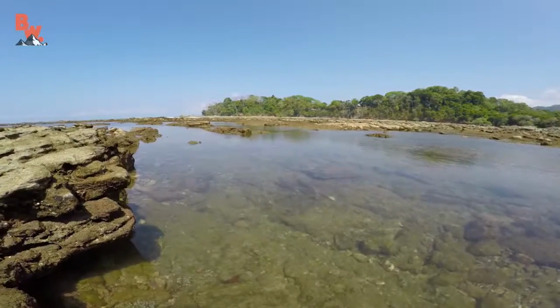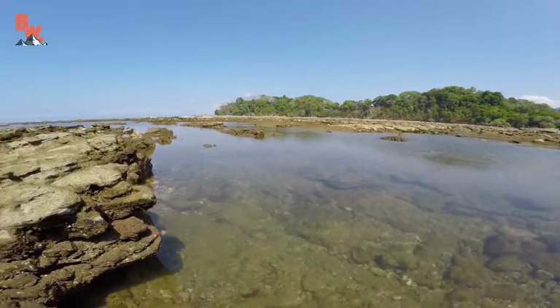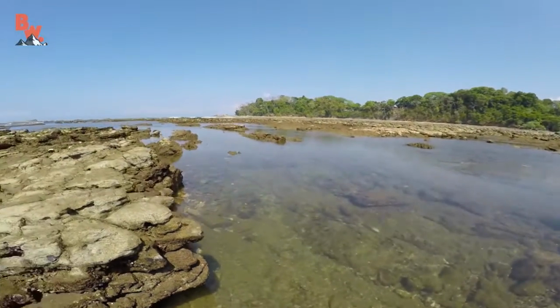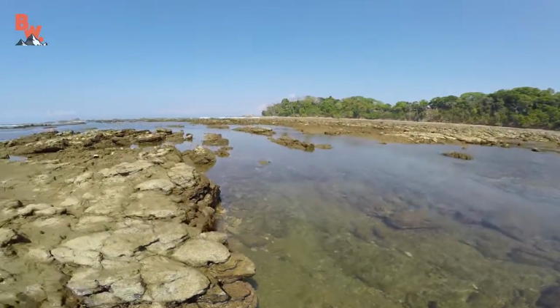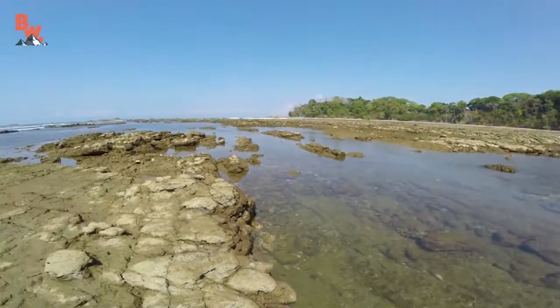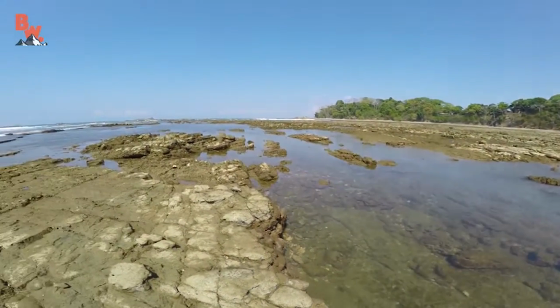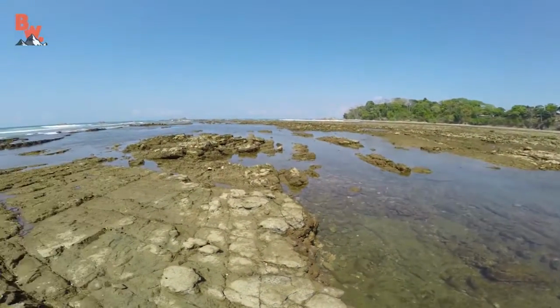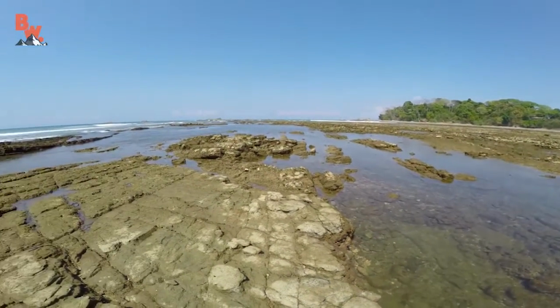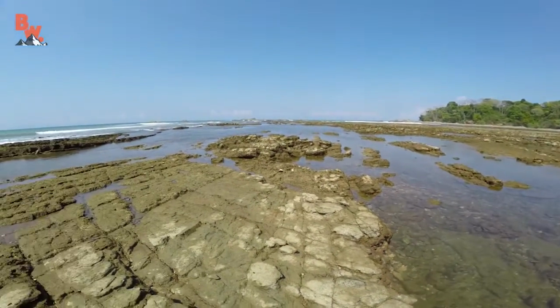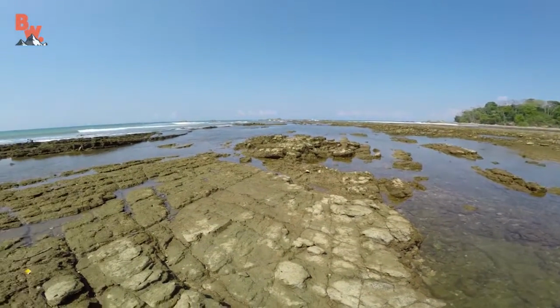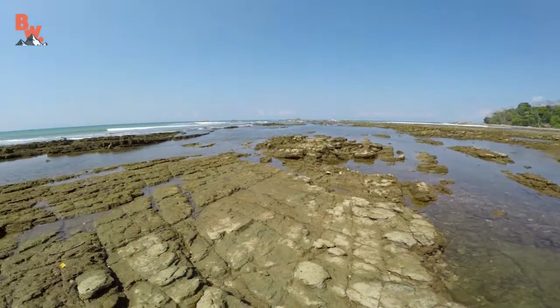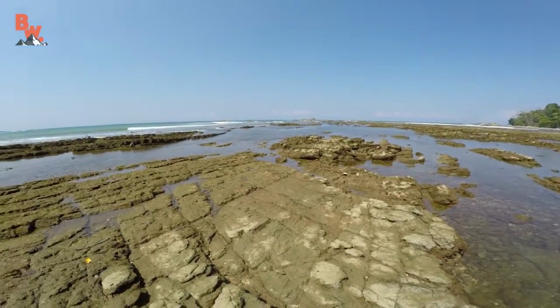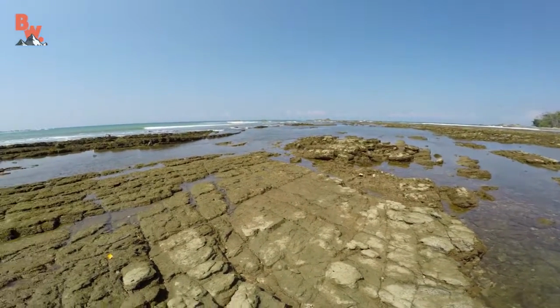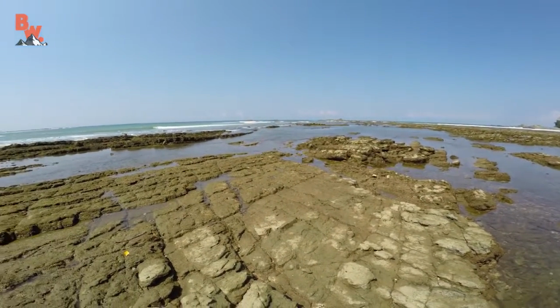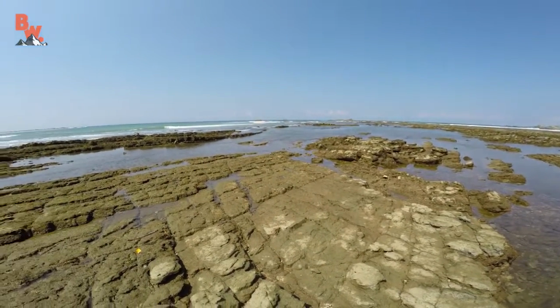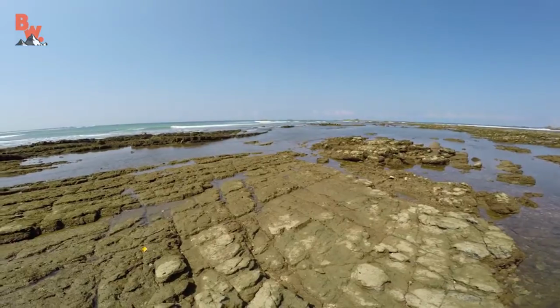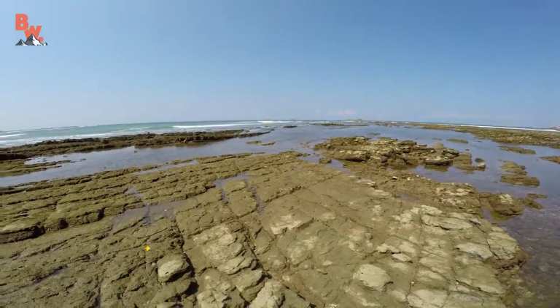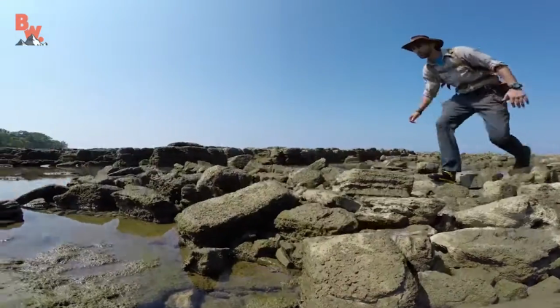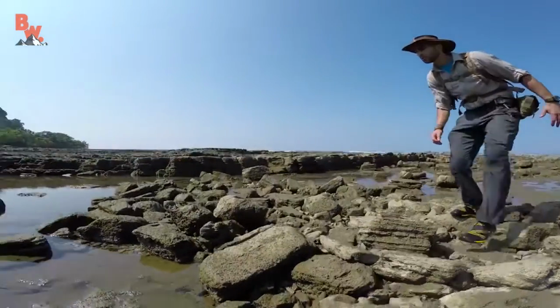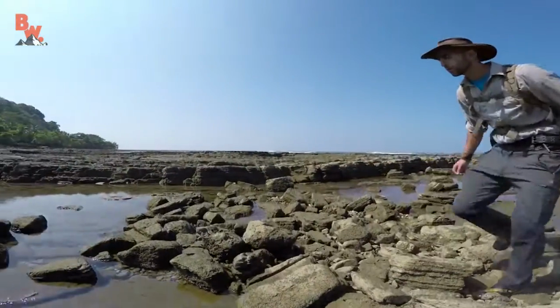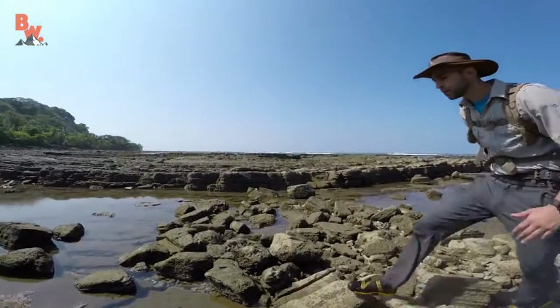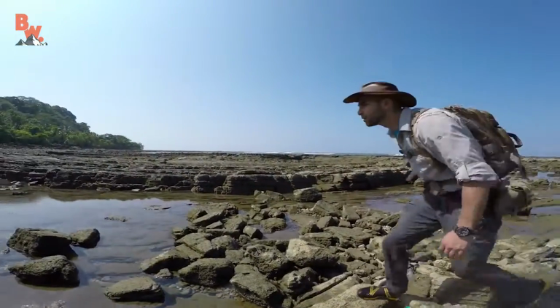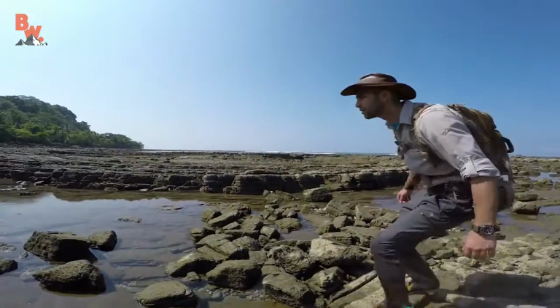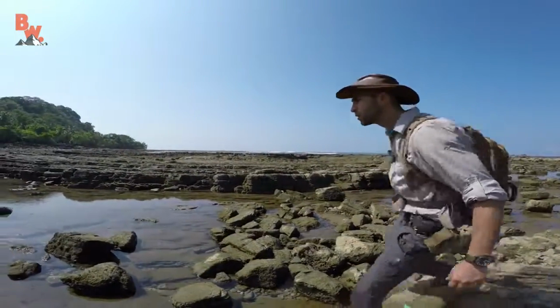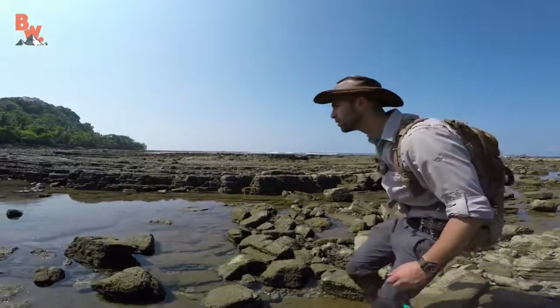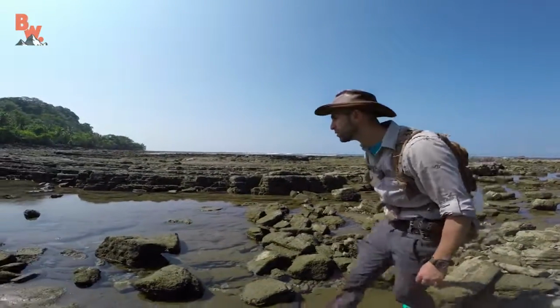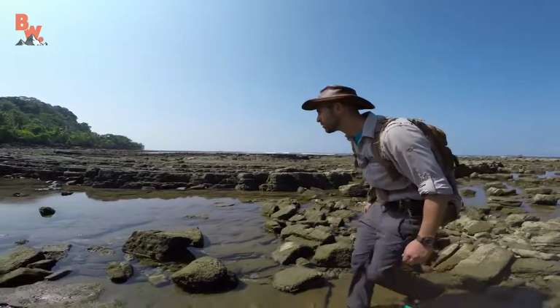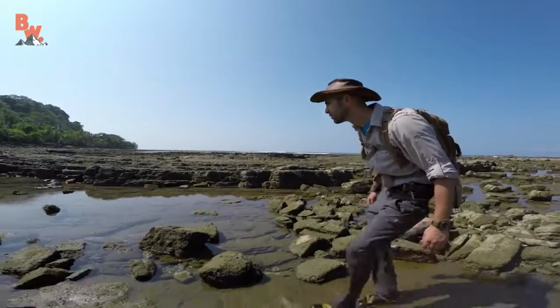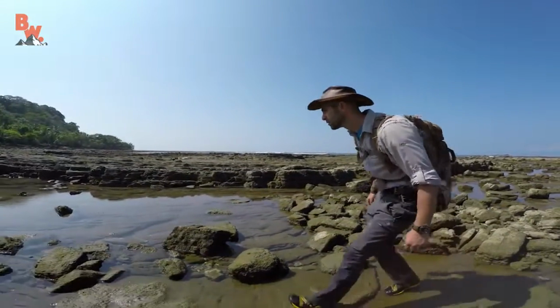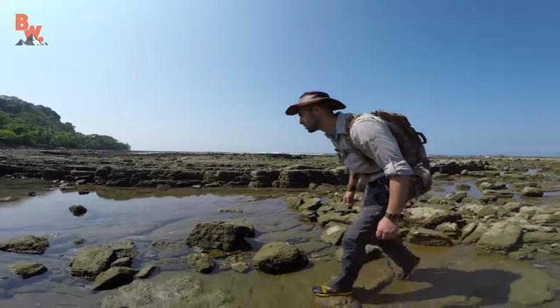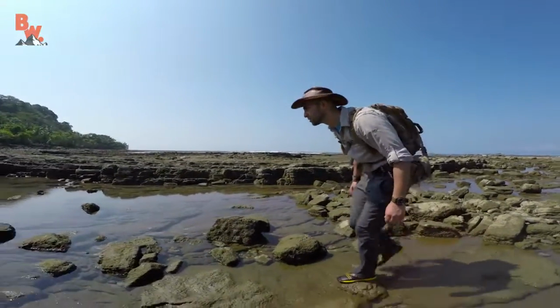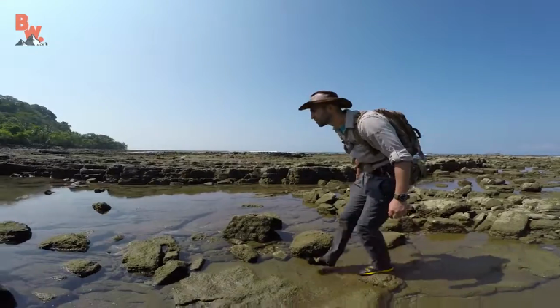Tide pools are the perfect place to come across small ocean animals that have become stranded when the tide goes out. However, navigating the remaining slippery rocks as a human is rather difficult.